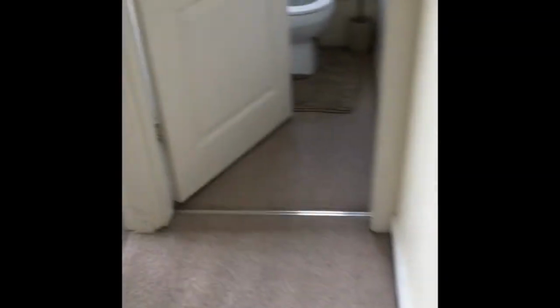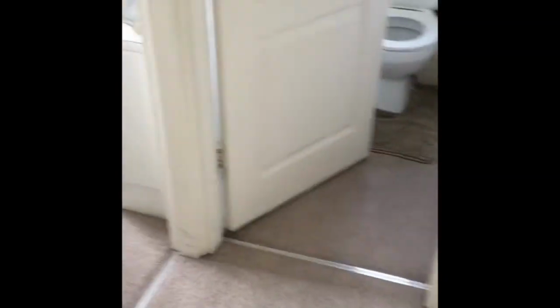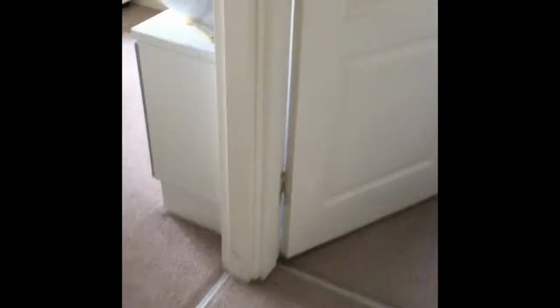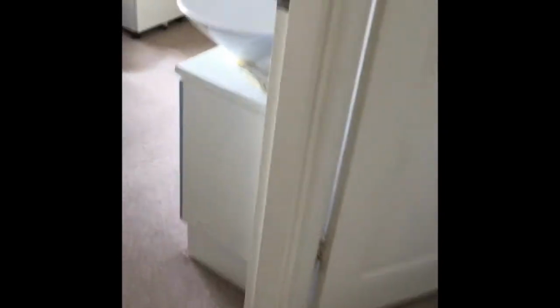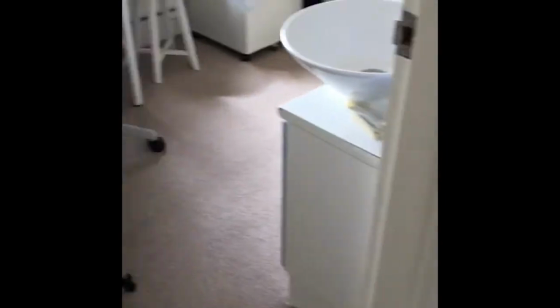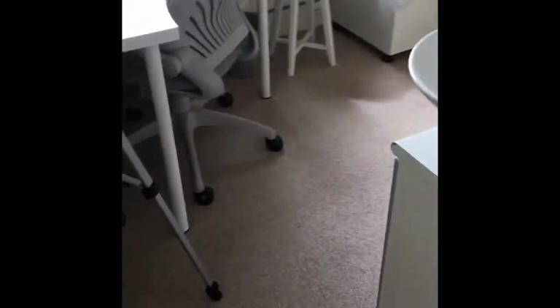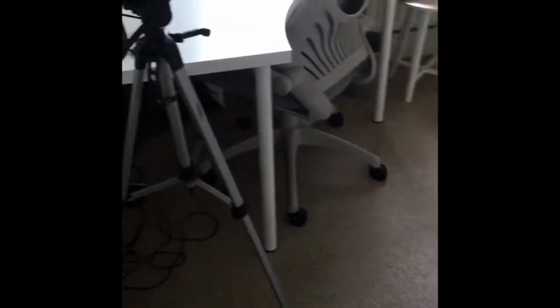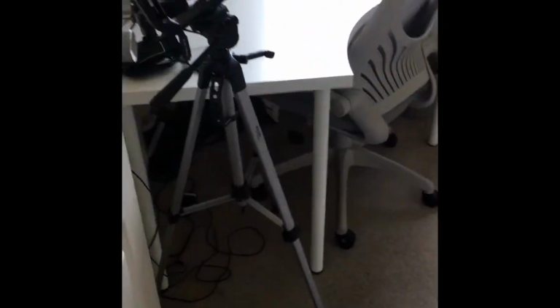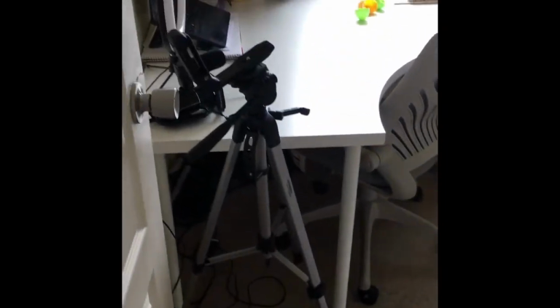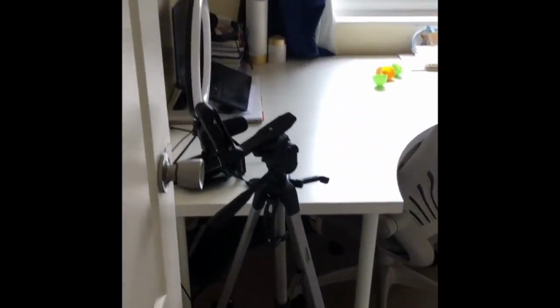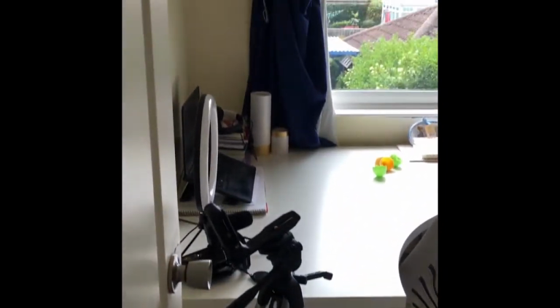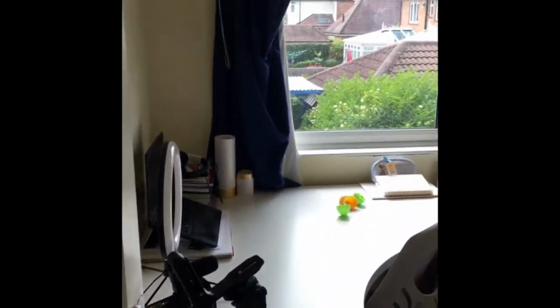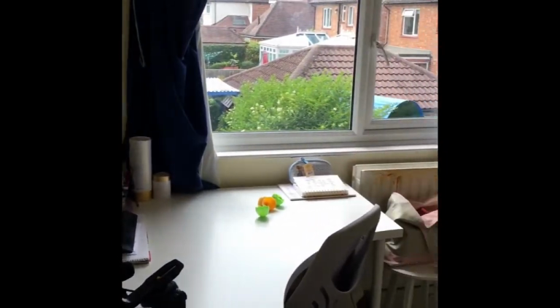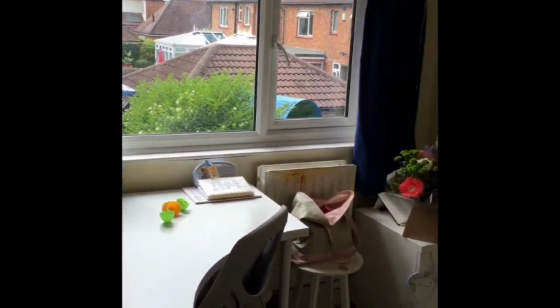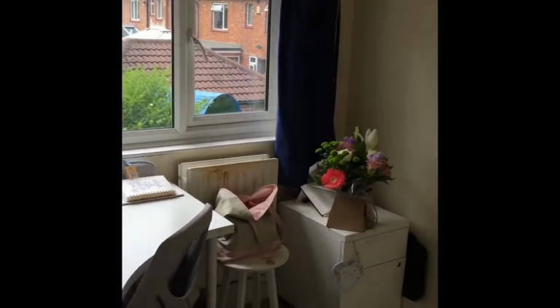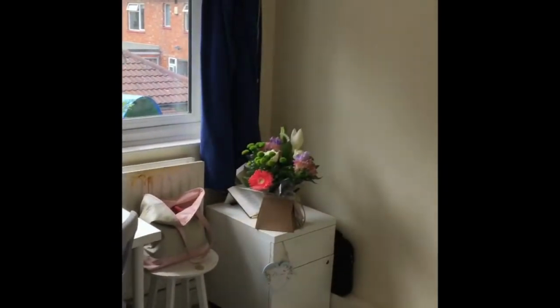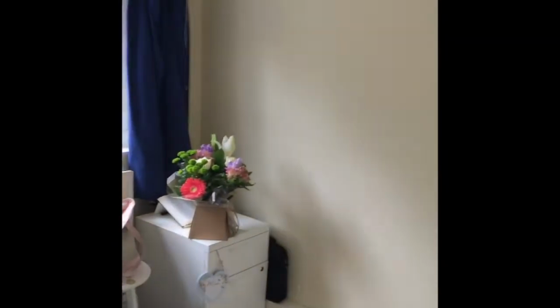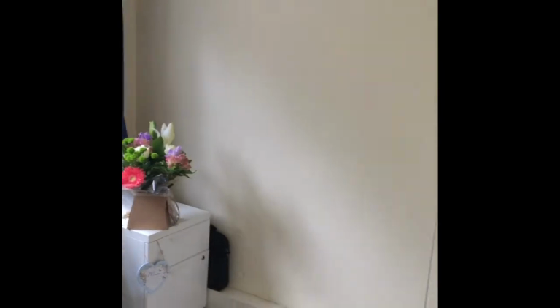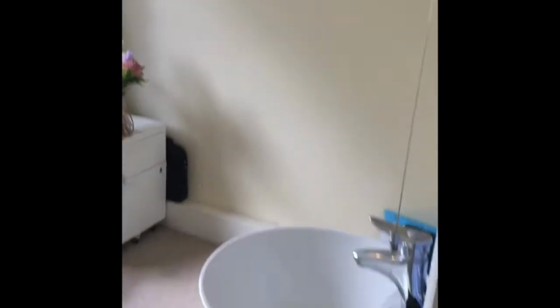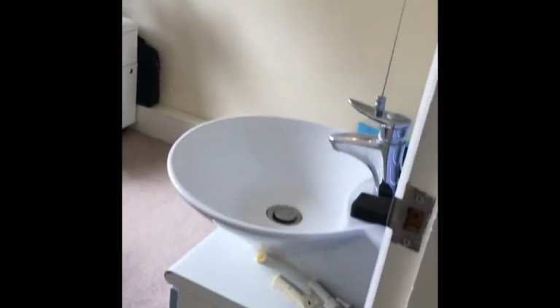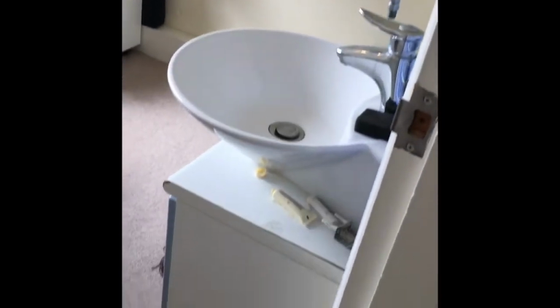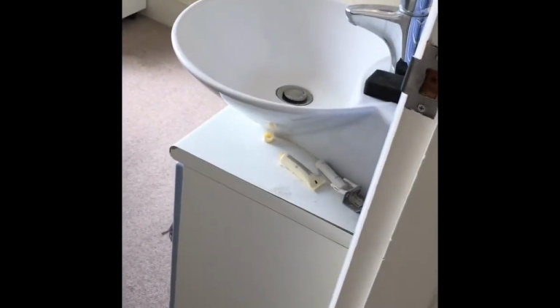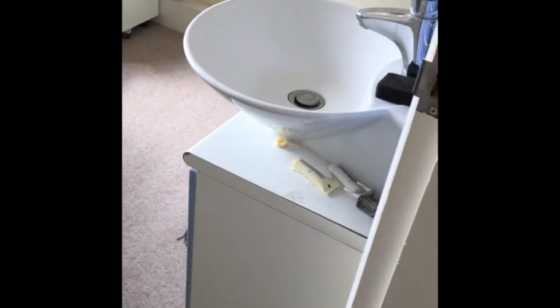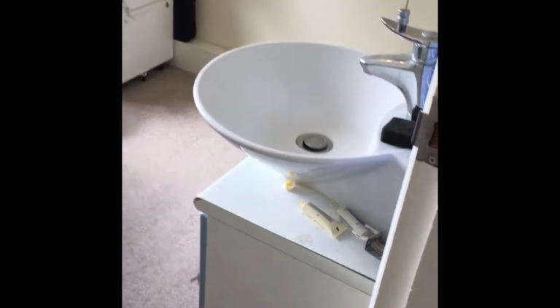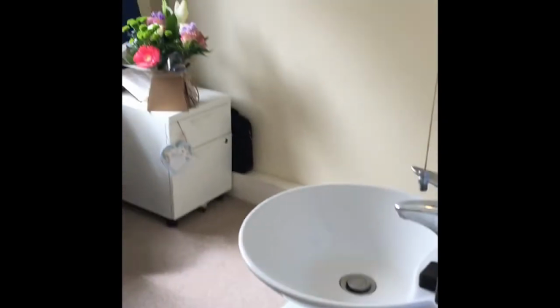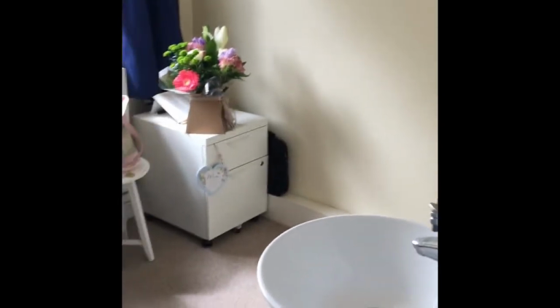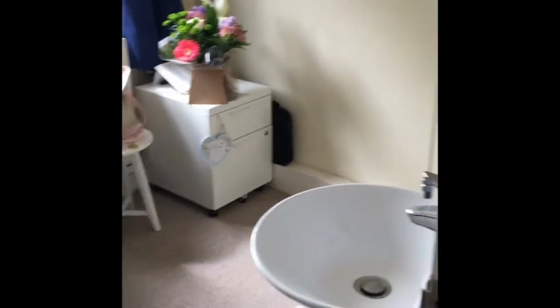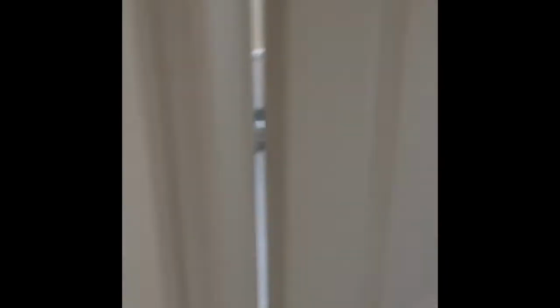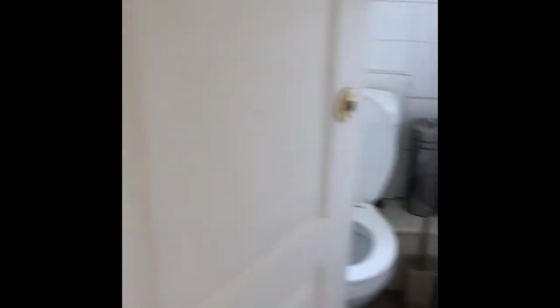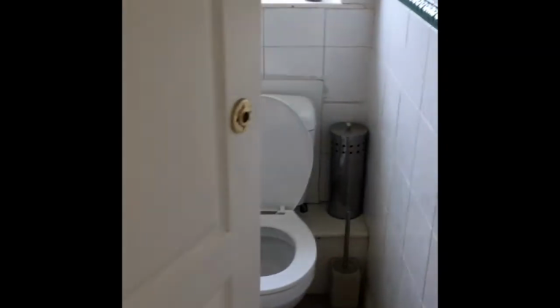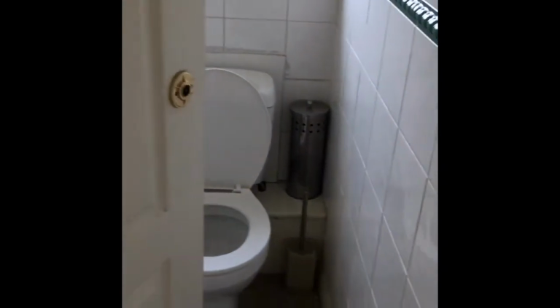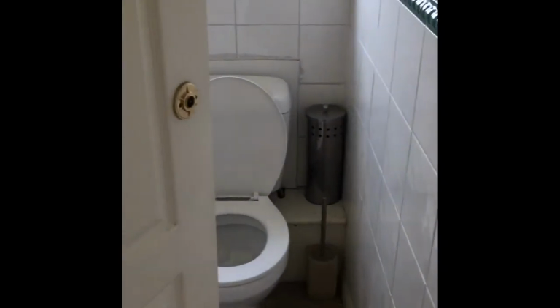You then have one of the smallest bedrooms — this is the fourth — currently being used as a study. There's a little sink in here and then a separate toilet.